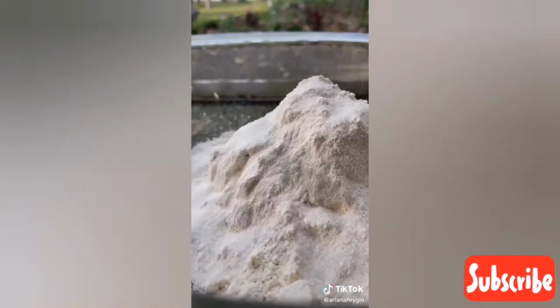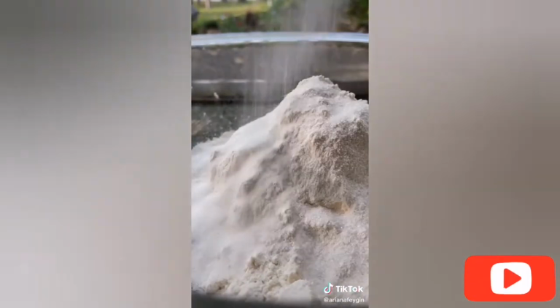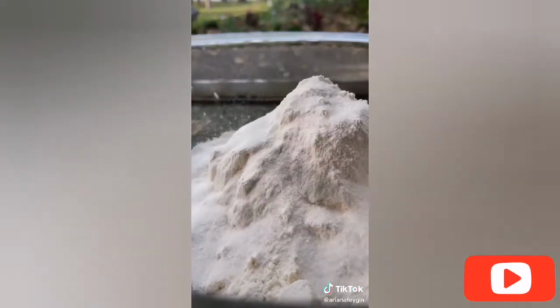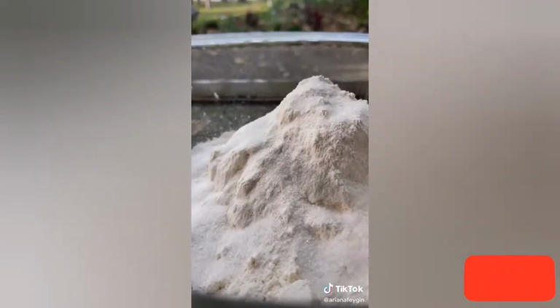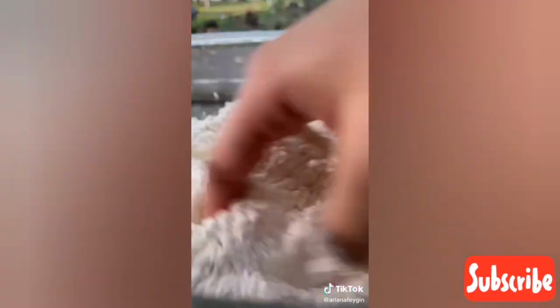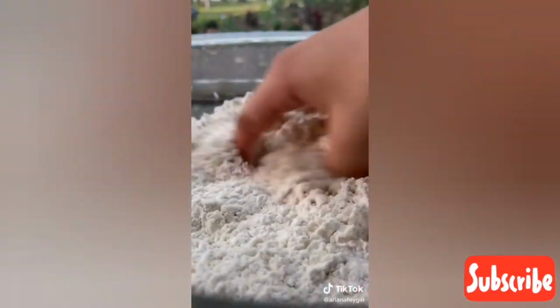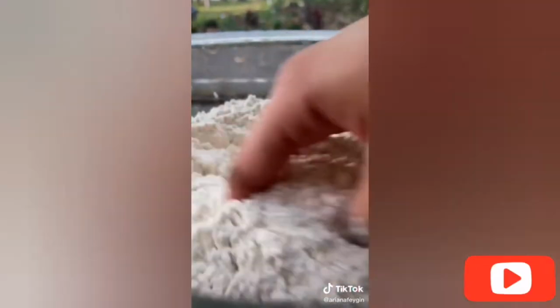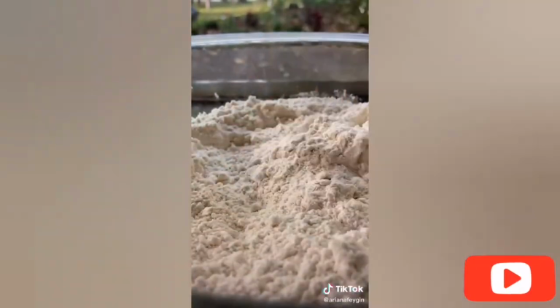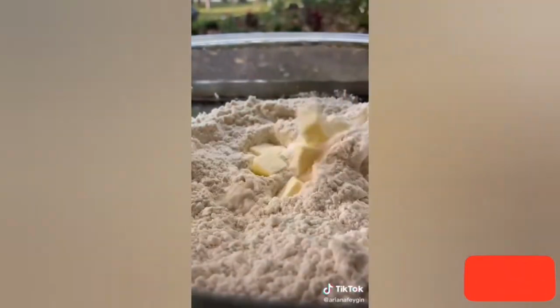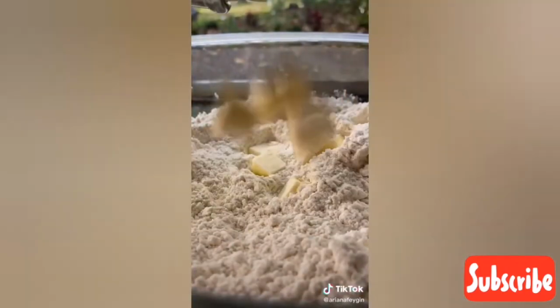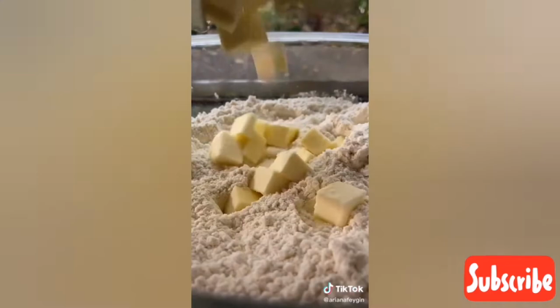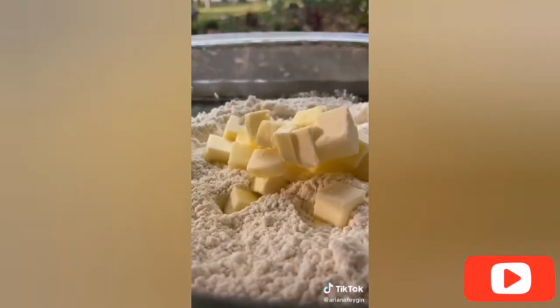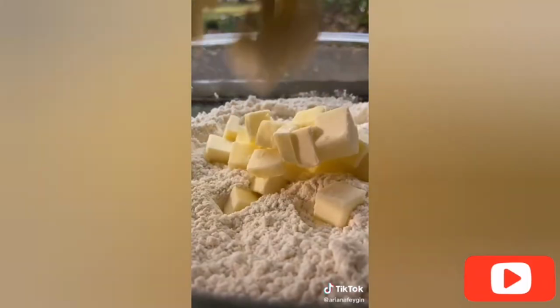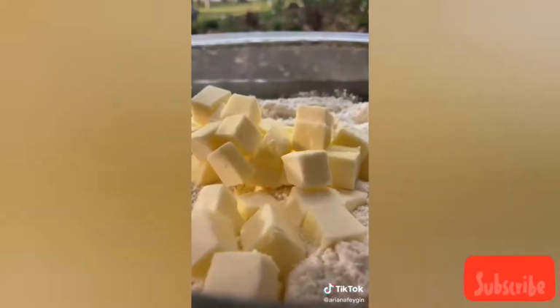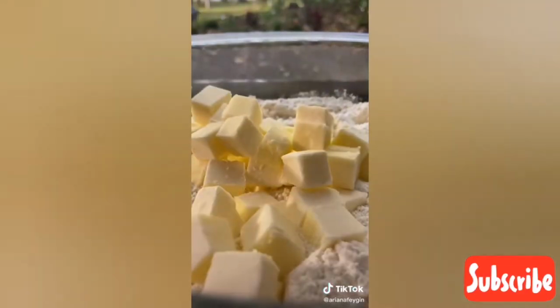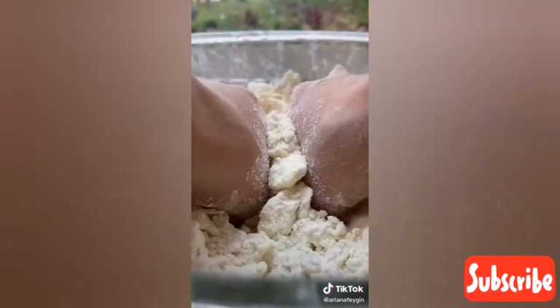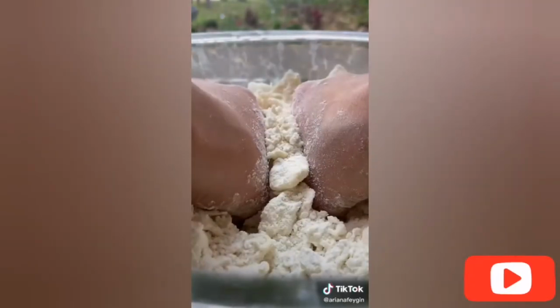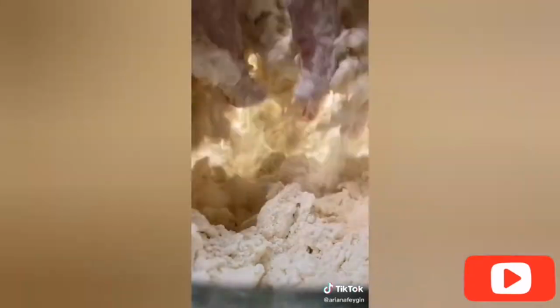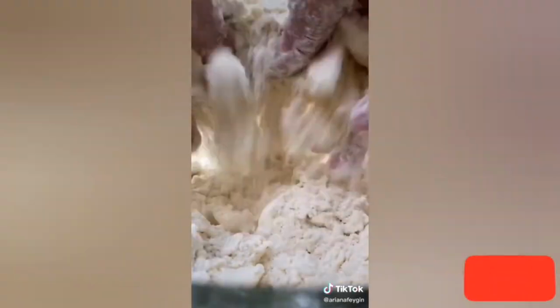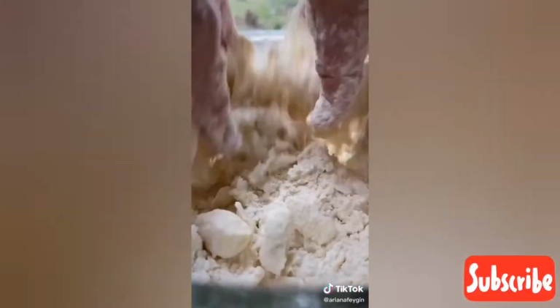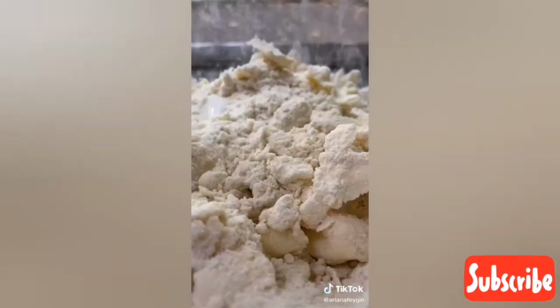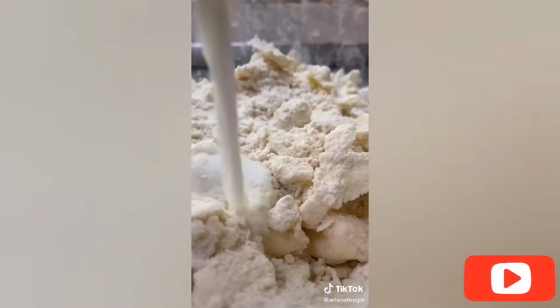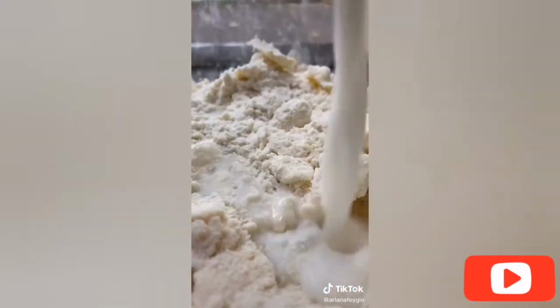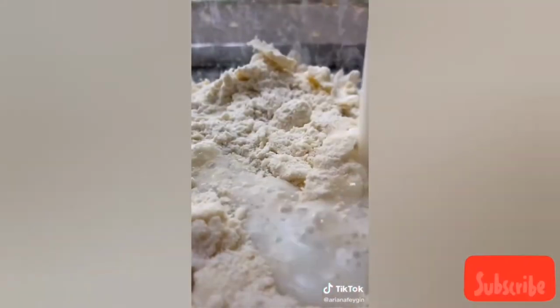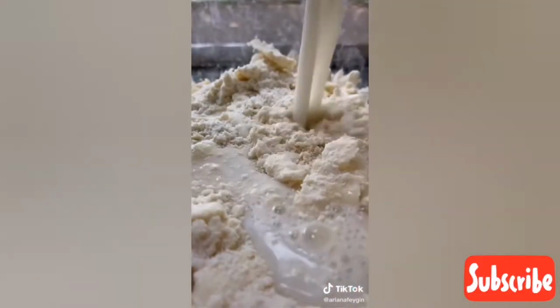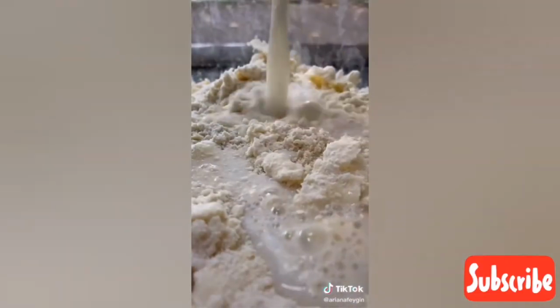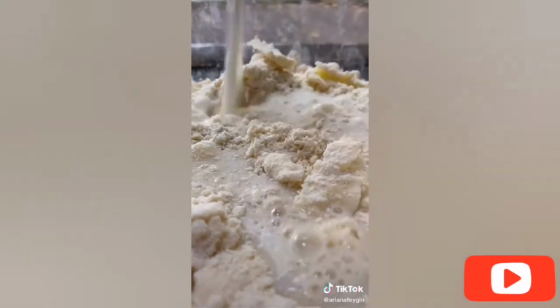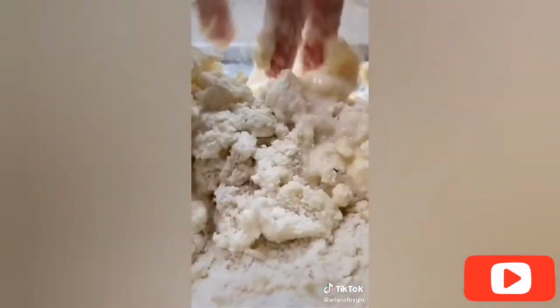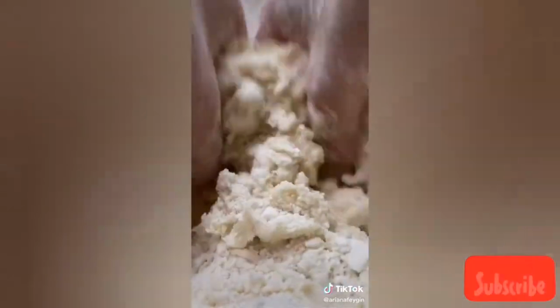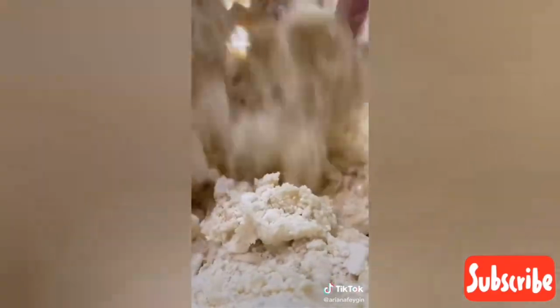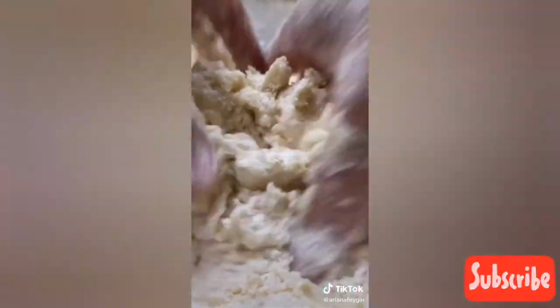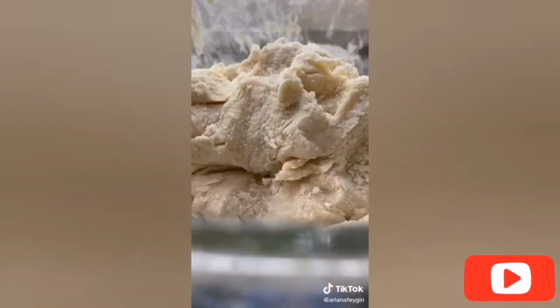In a mixing bowl, add two and a half cups of flour, a quarter cup of sugar, a half a teaspoon of salt, and then a stick and a half of cold butter cut into cubes. Then pour in a half a cup of cold milk or water and knead it using your hands until the dough is formed.